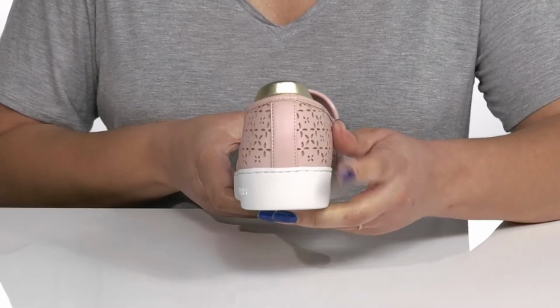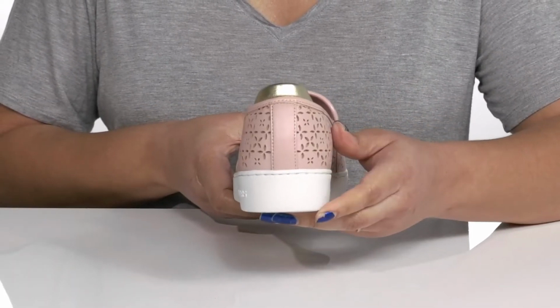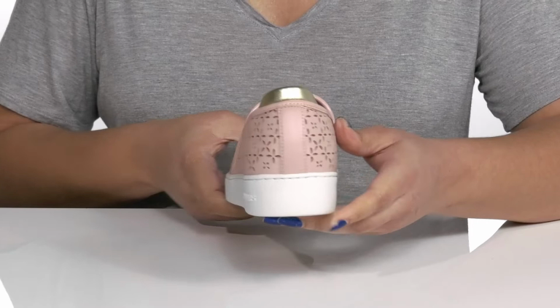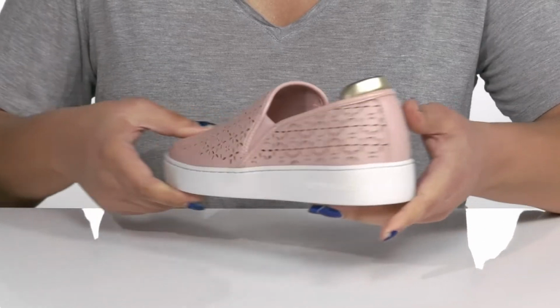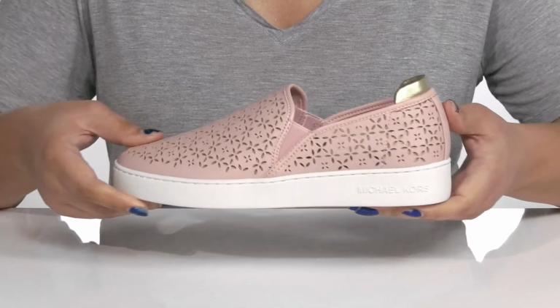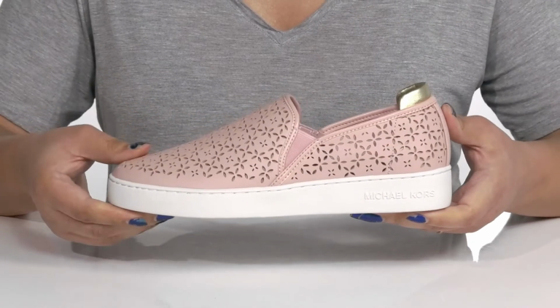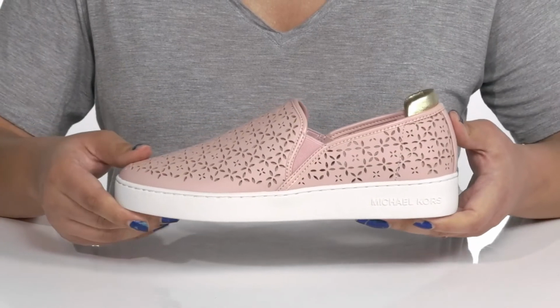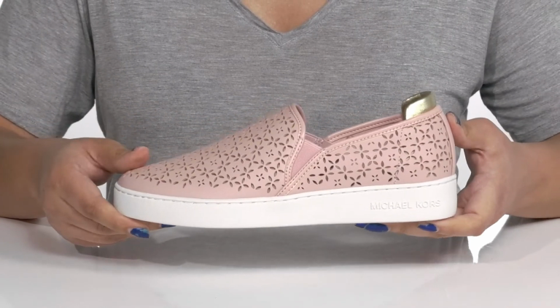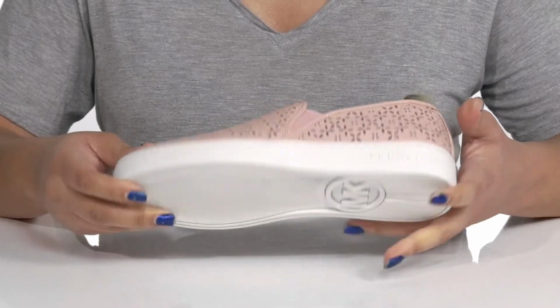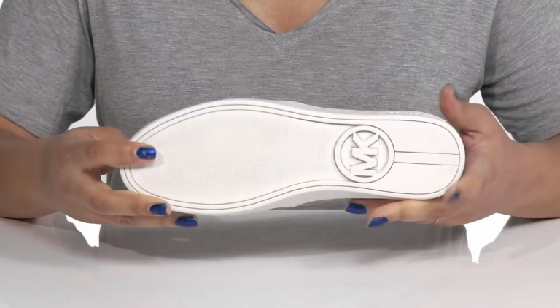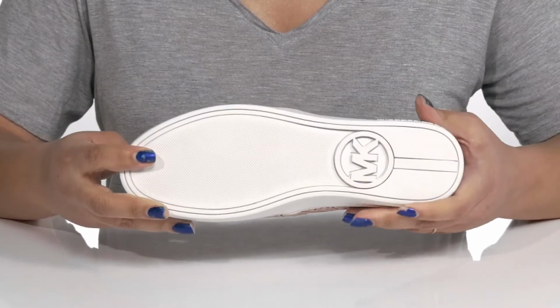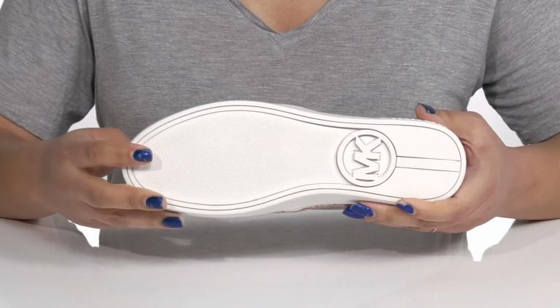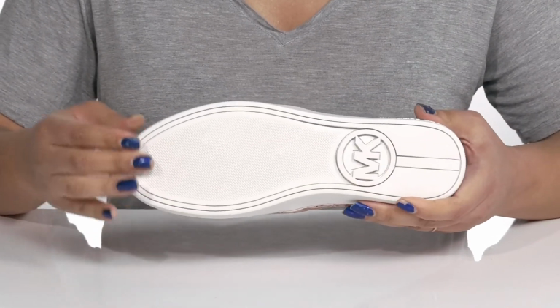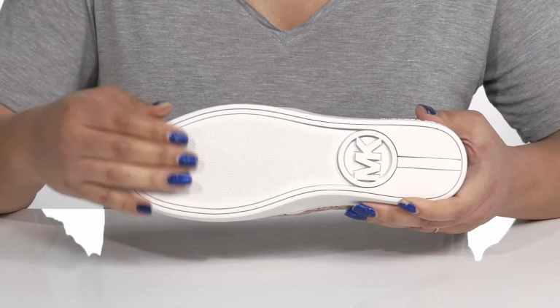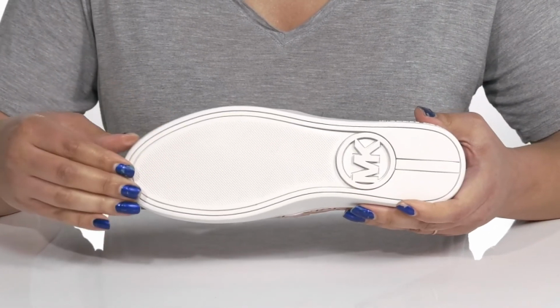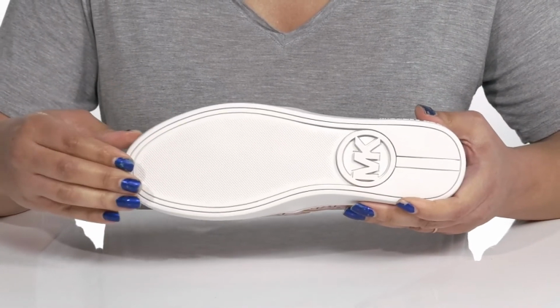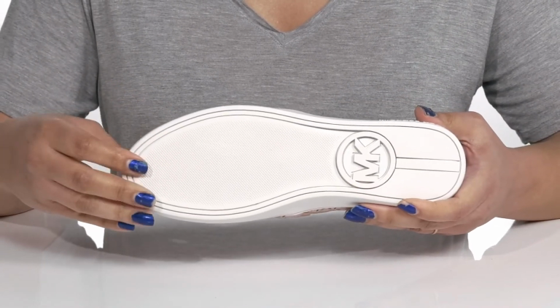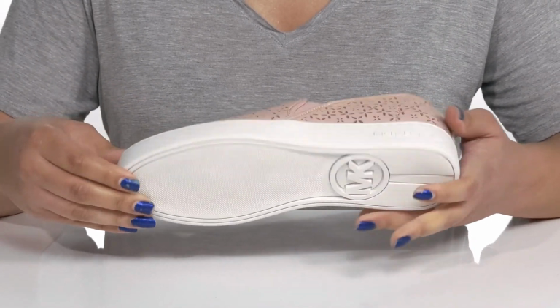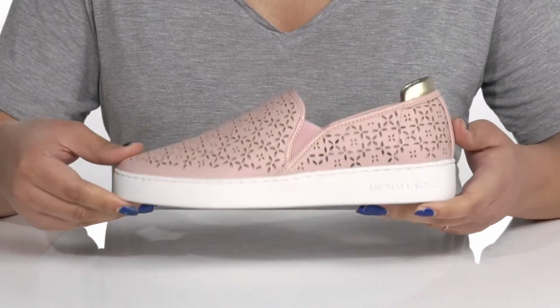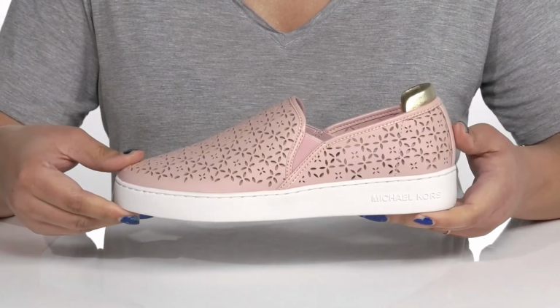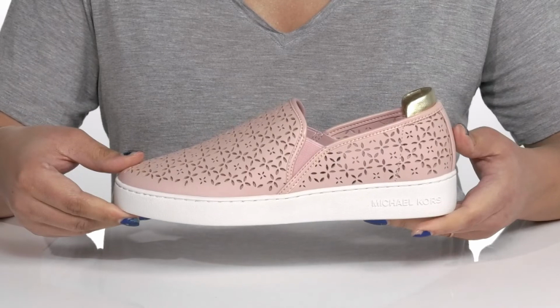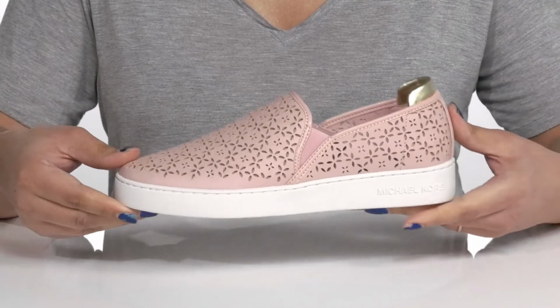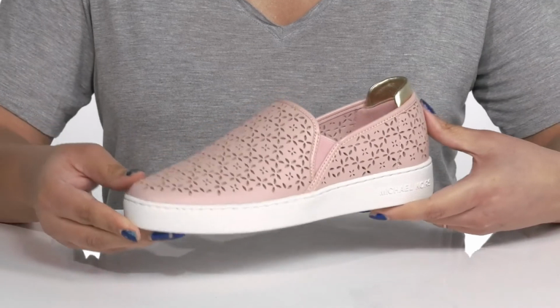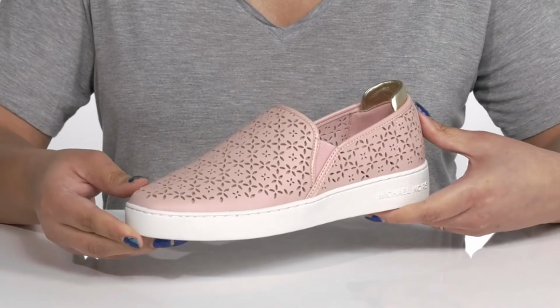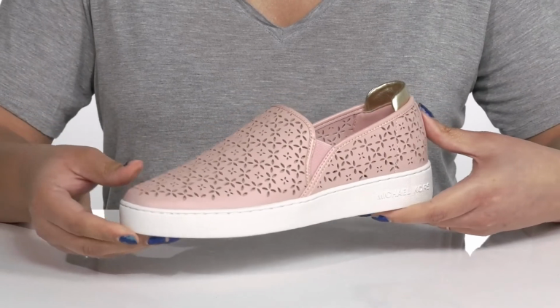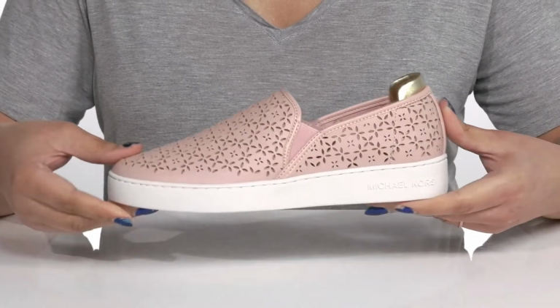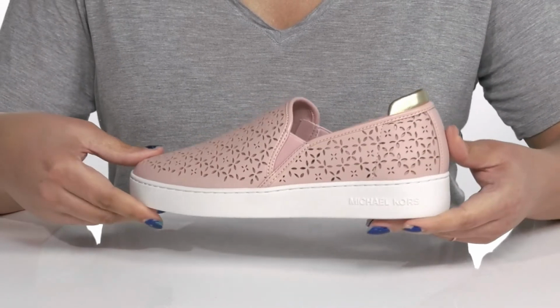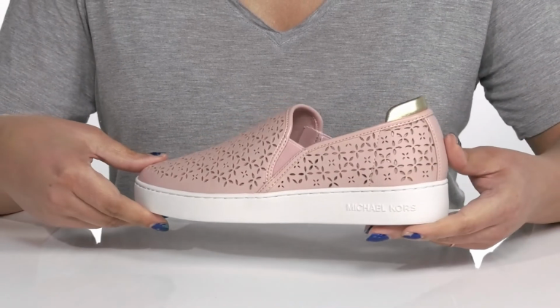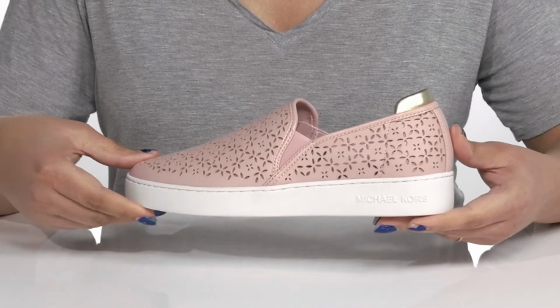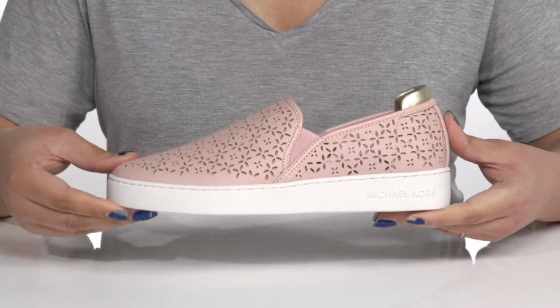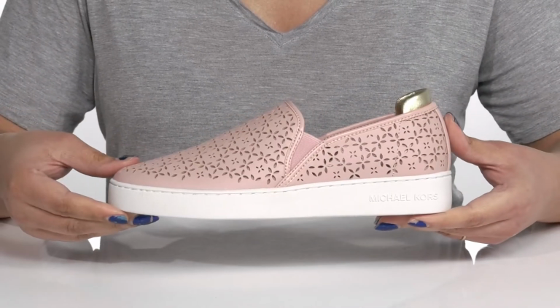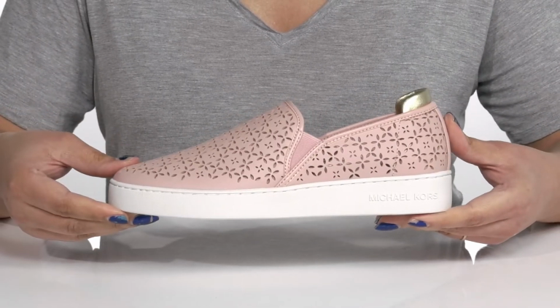You'll also get almost a two-inch boost in height from the platform, all on top of a durable rubber outsole that is textured to give you the best grip. Slip into these wearing a cute pair of ripped skinny jeans.